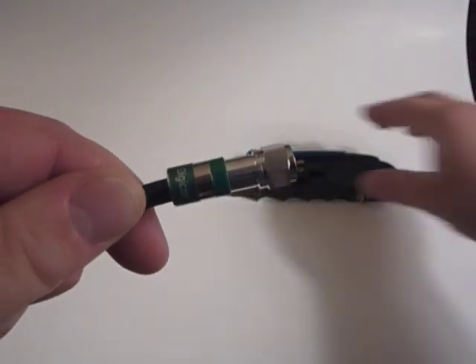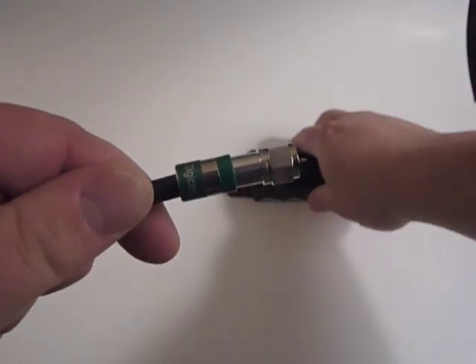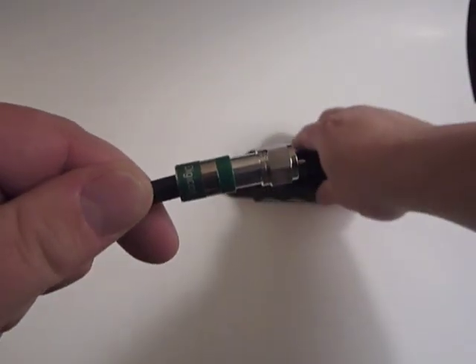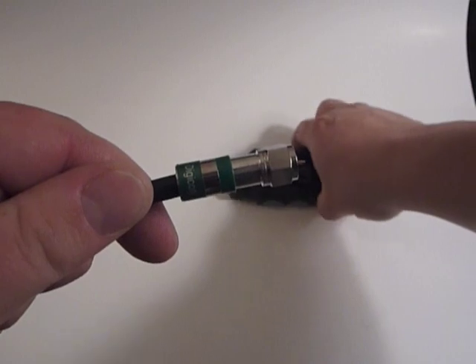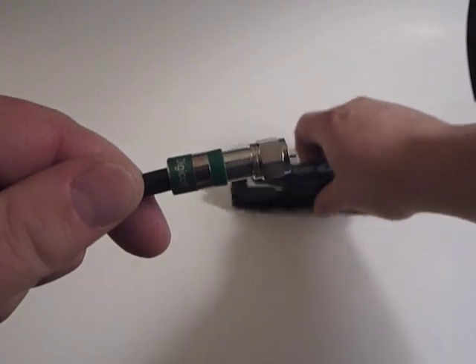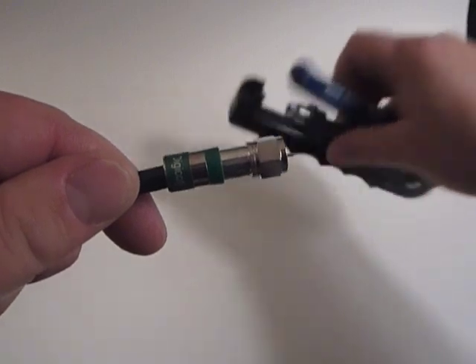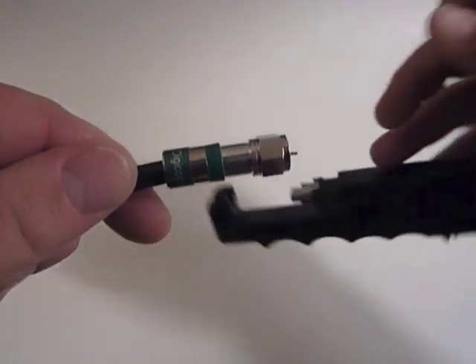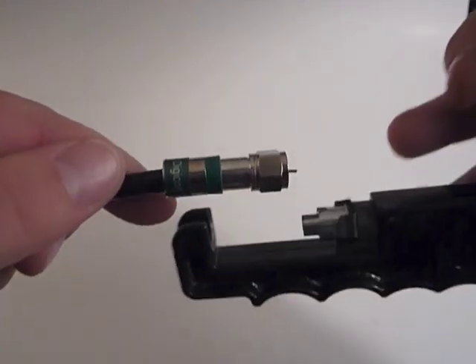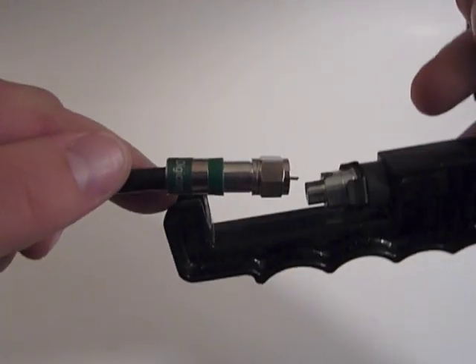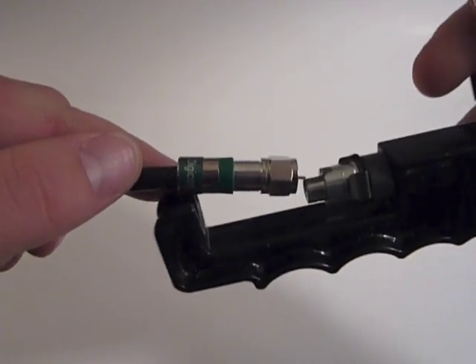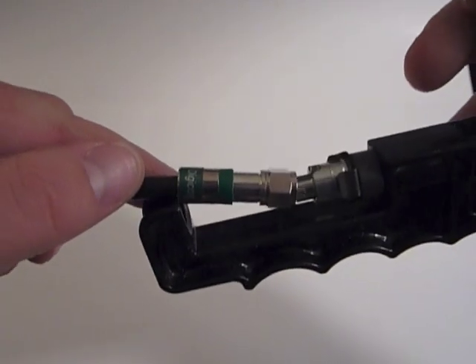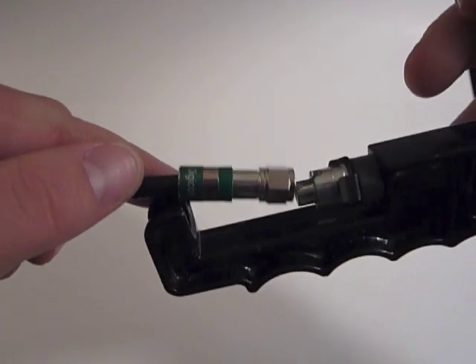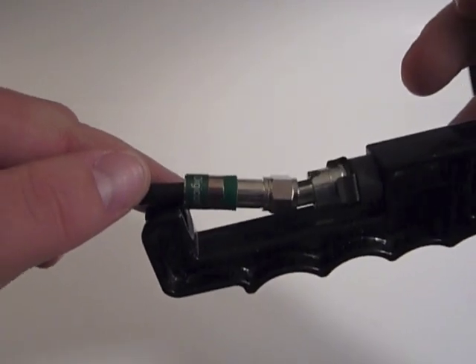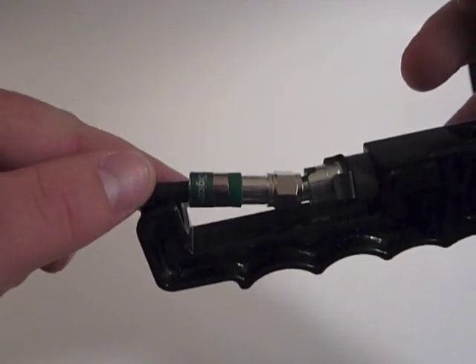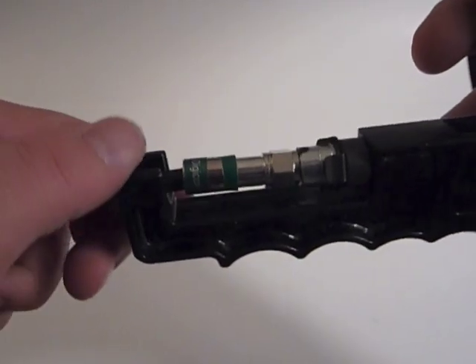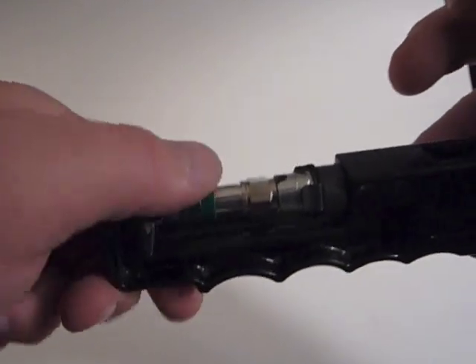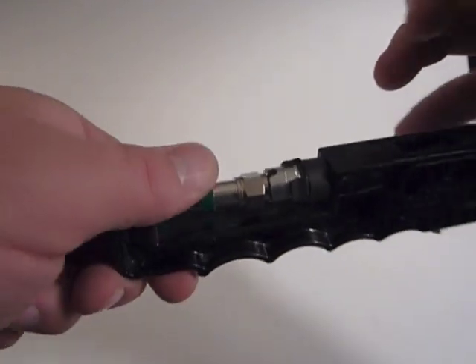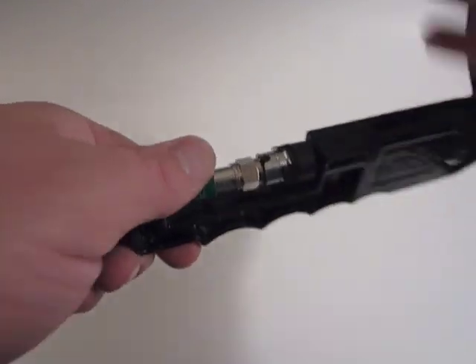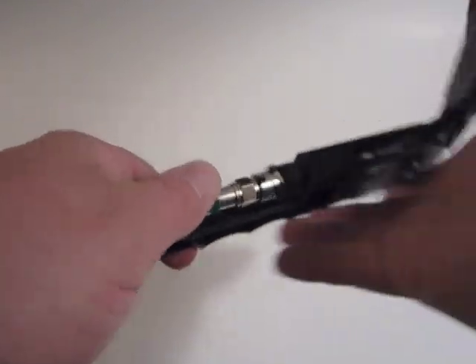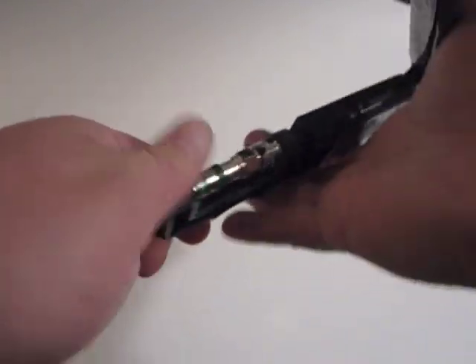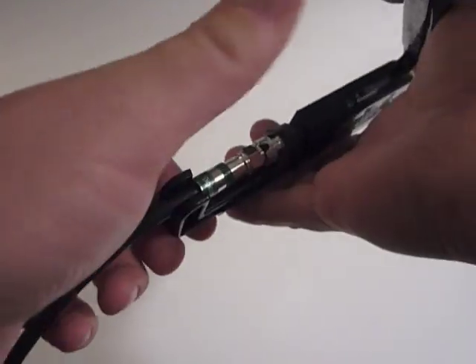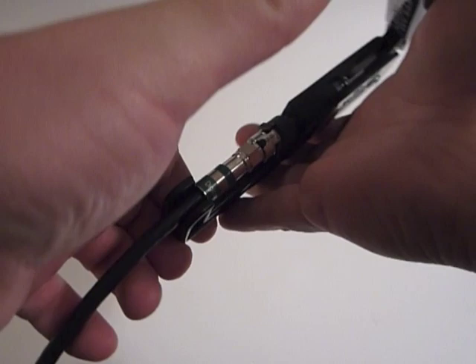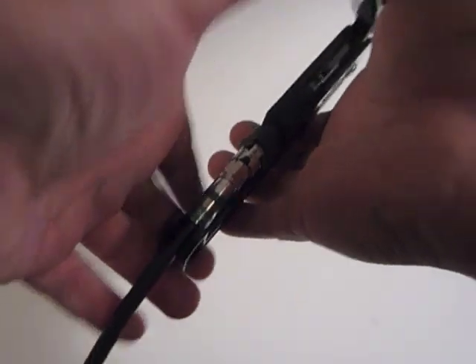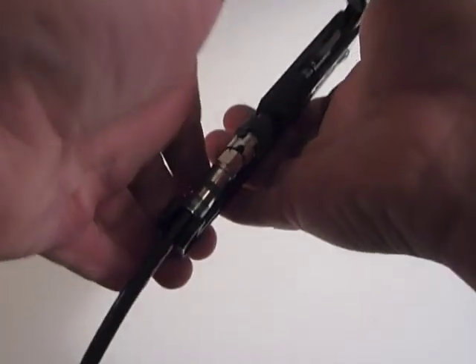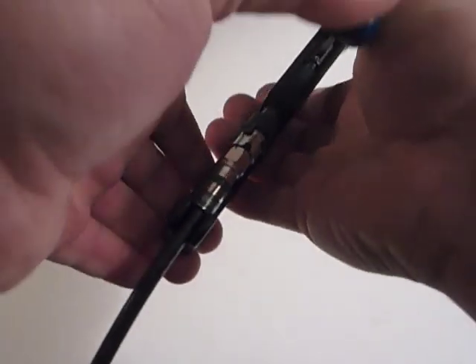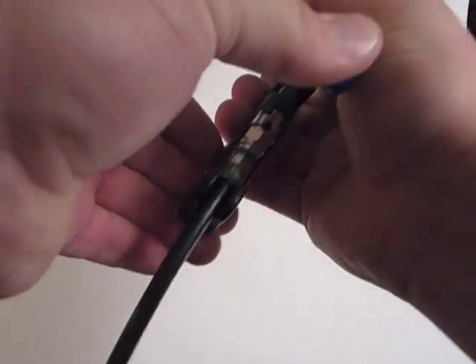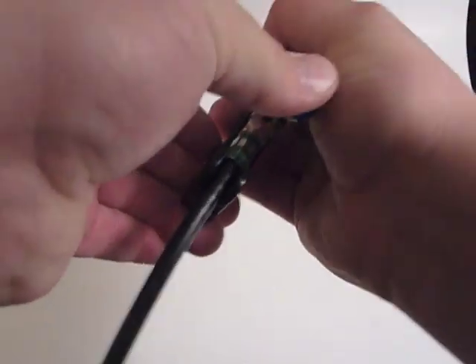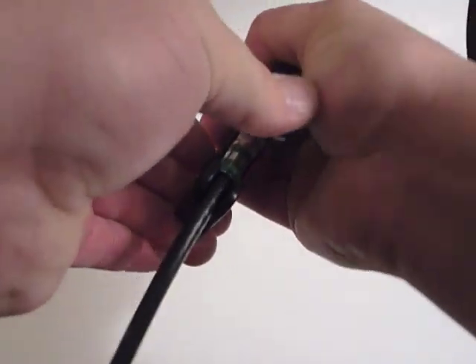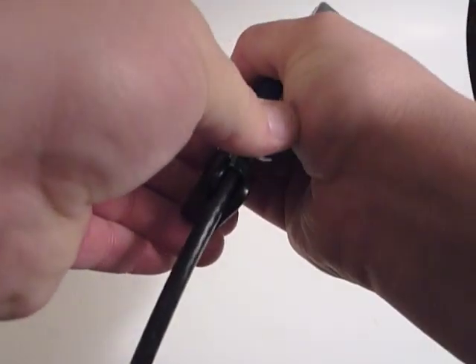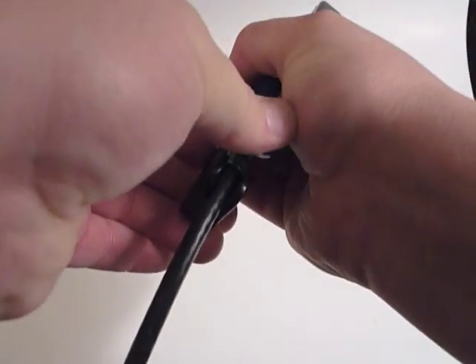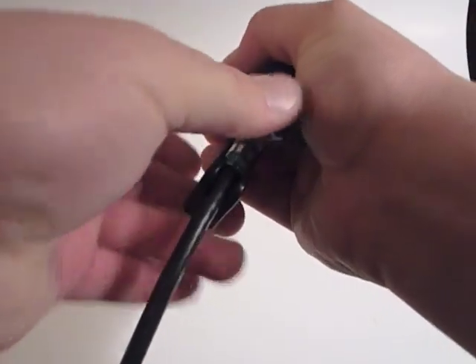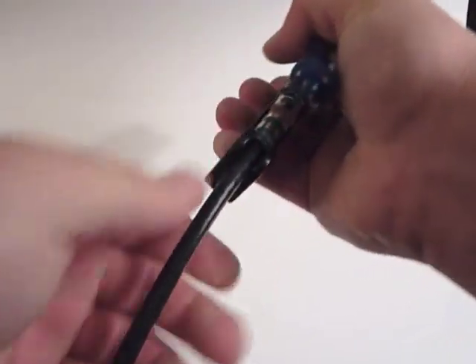Then take the compression tool and compress the fitting. This will make a permanent connection onto the coax.